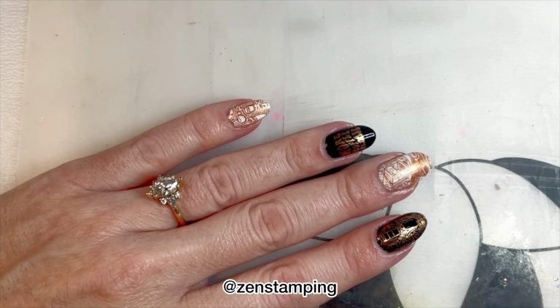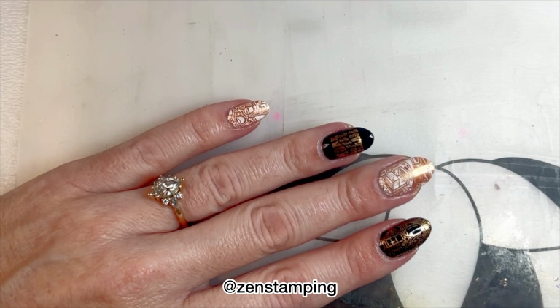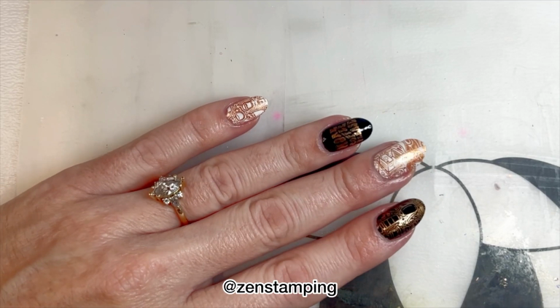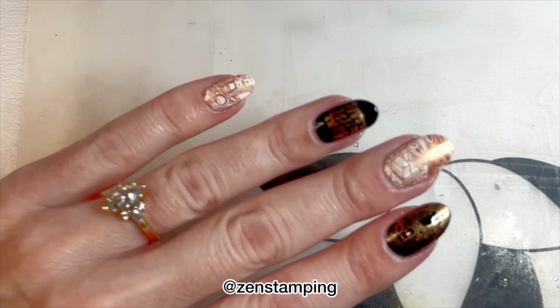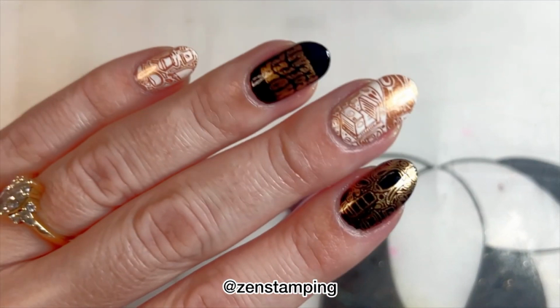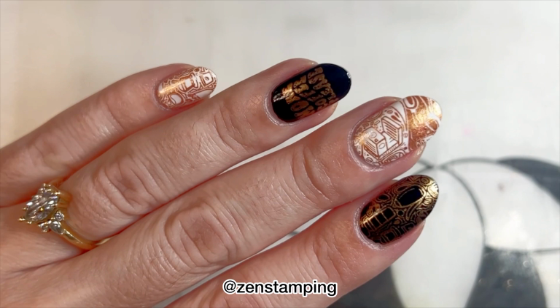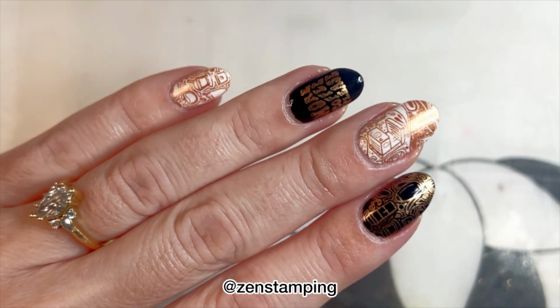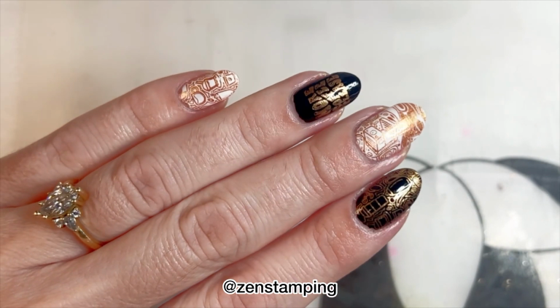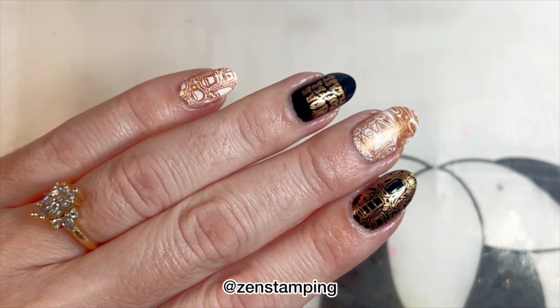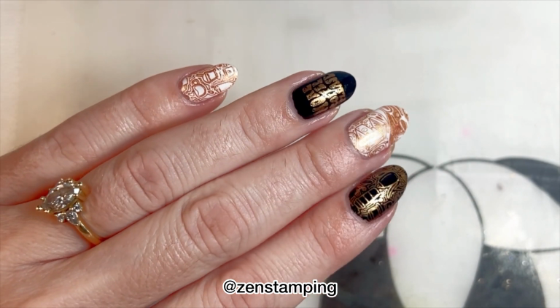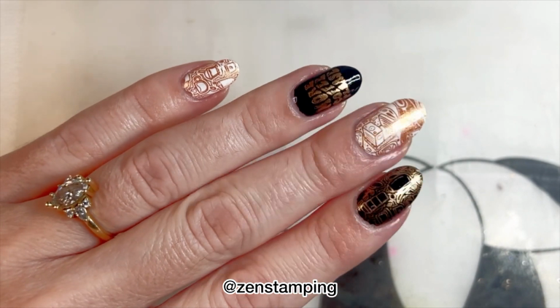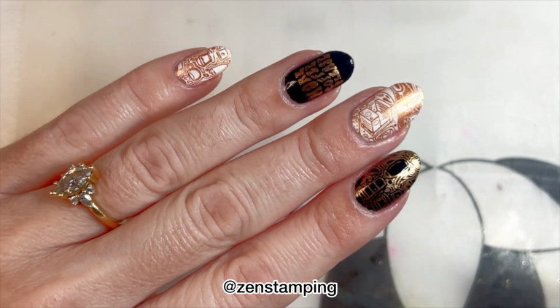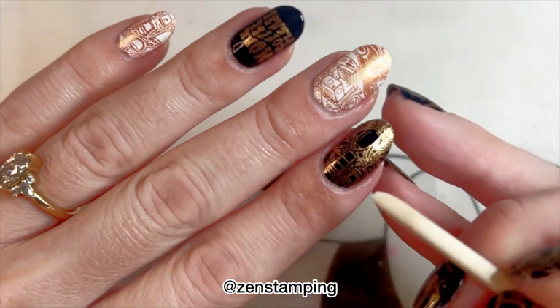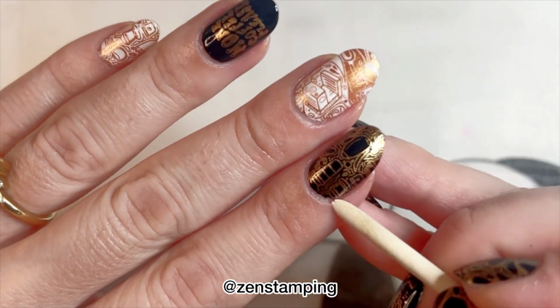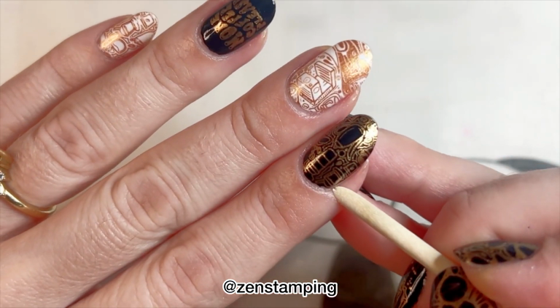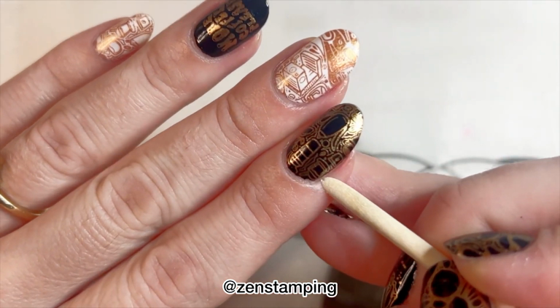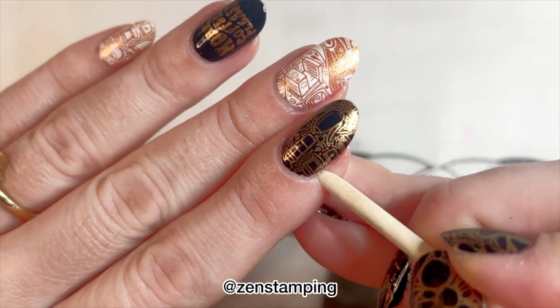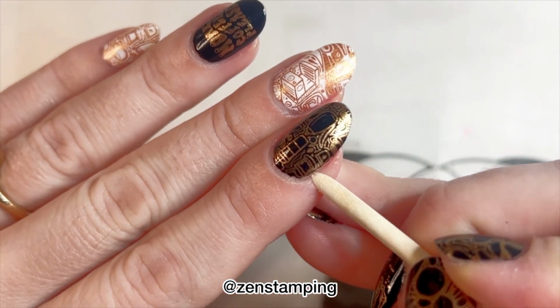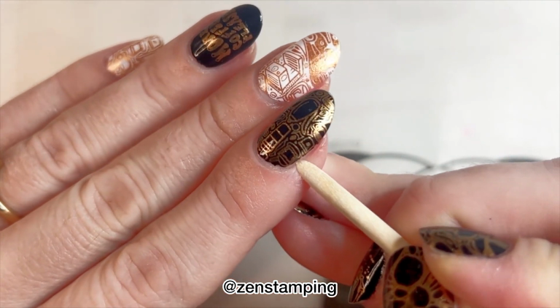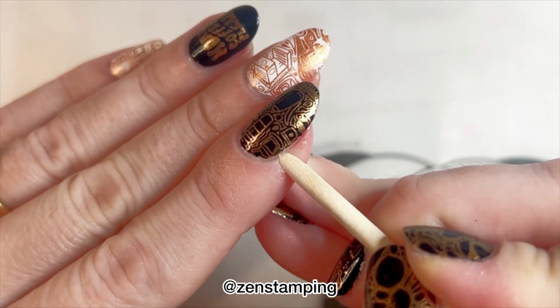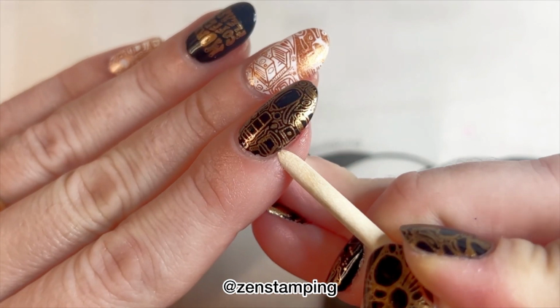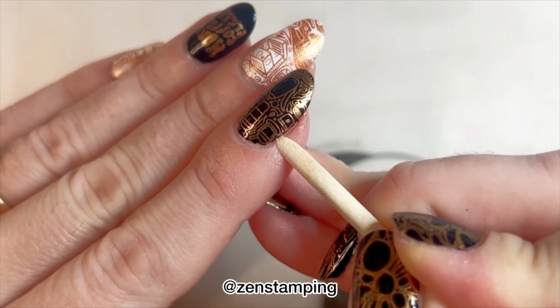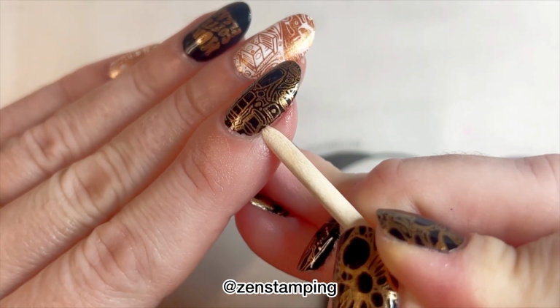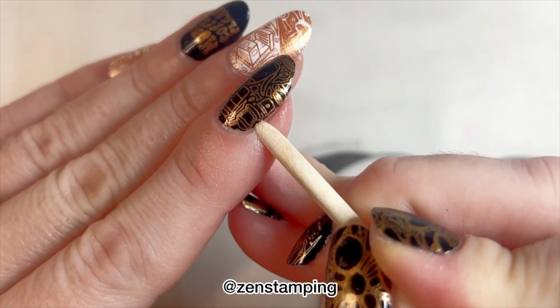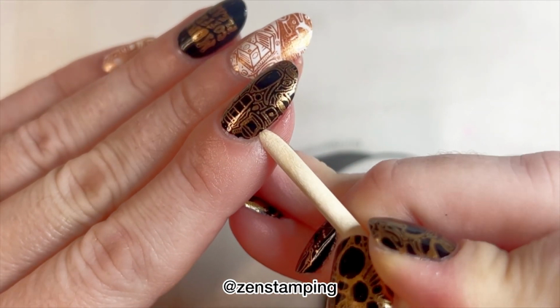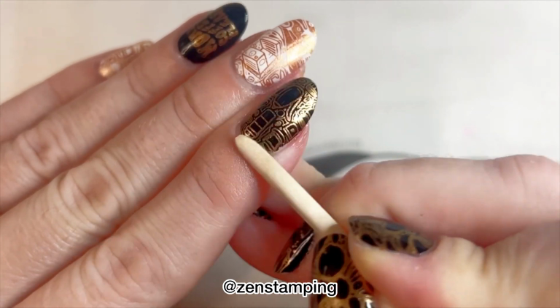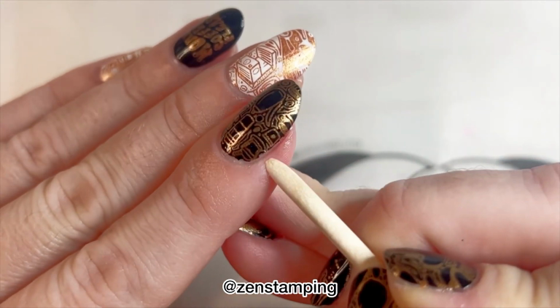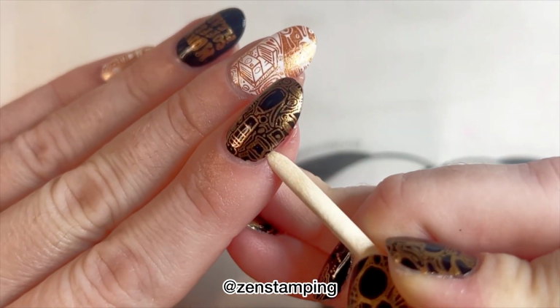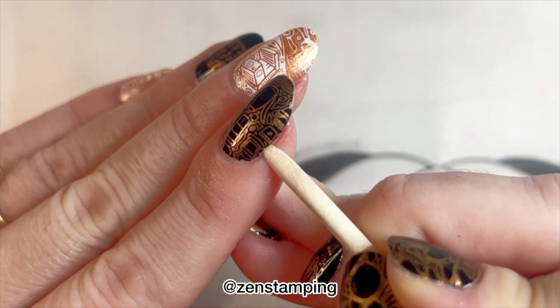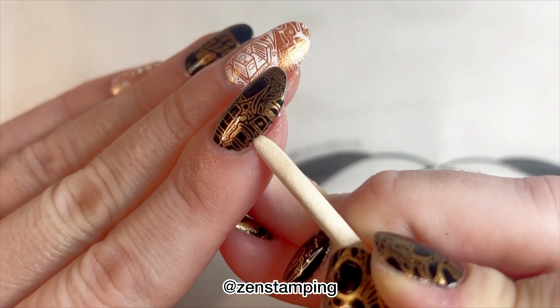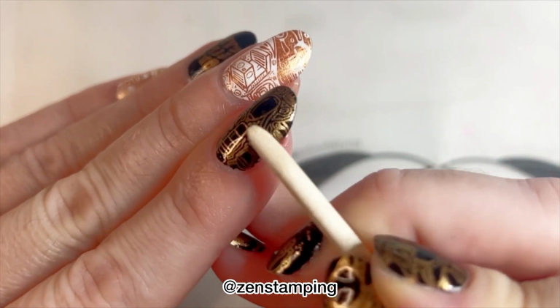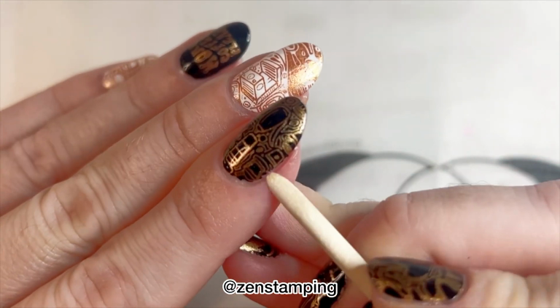It's been four days and I lived my life as normal. I didn't give these any special treatment. I just took a really hot shower and covered my cuticles in cuticle oil, and now I'm going to try to peel off this Peely base.